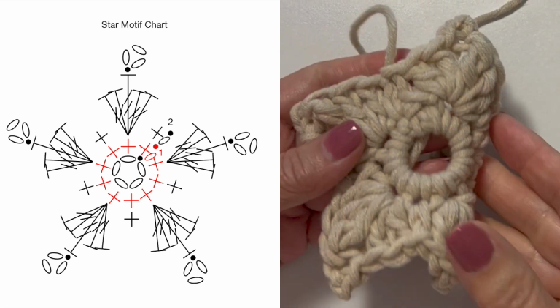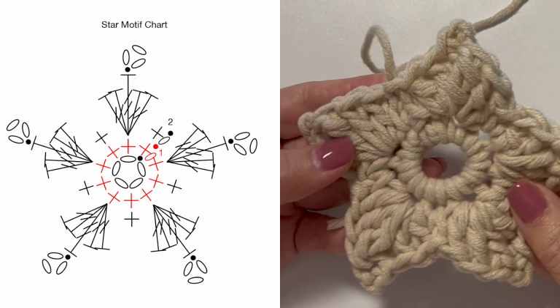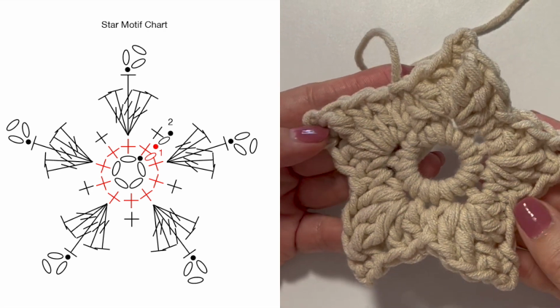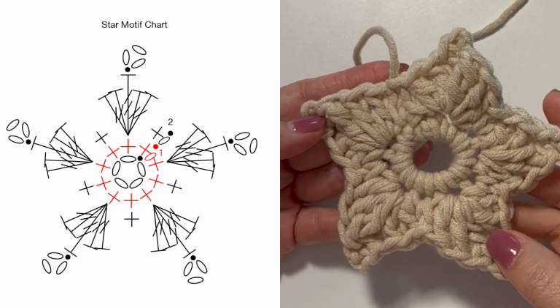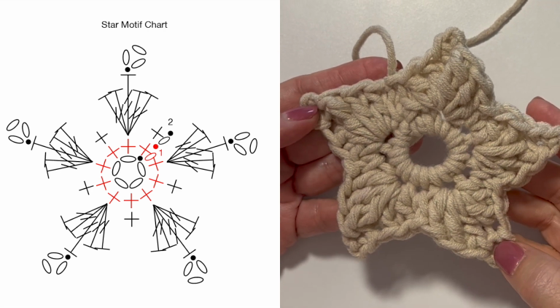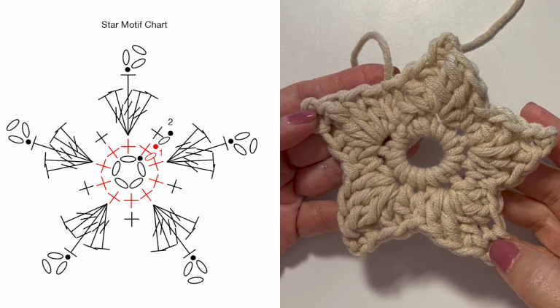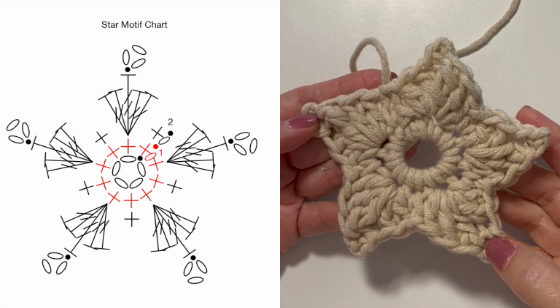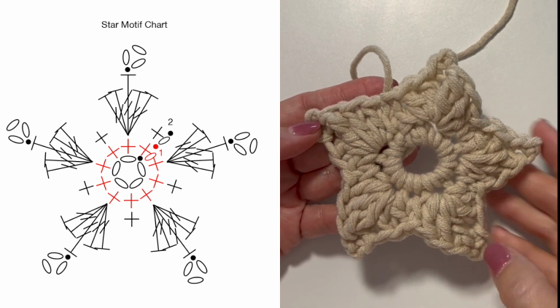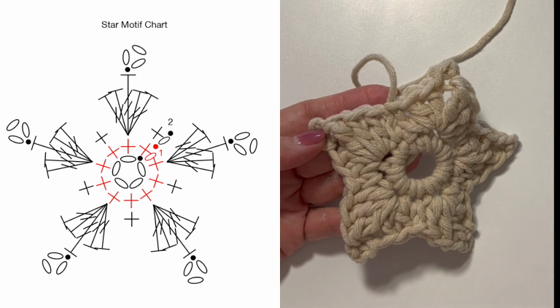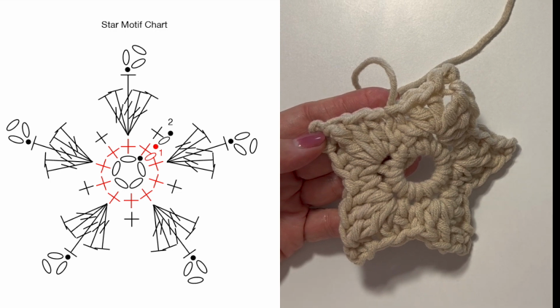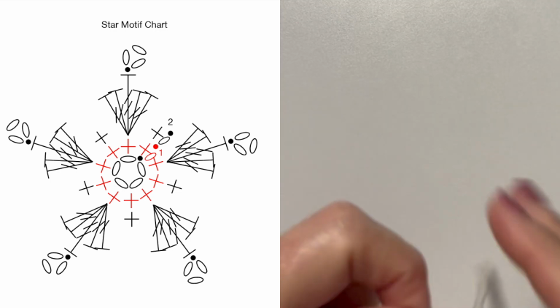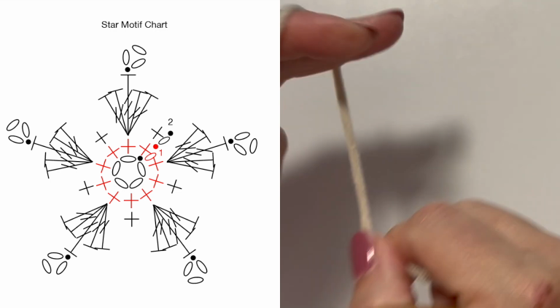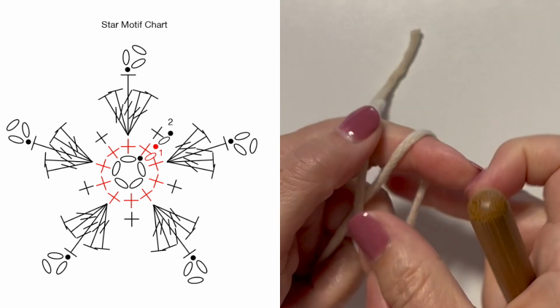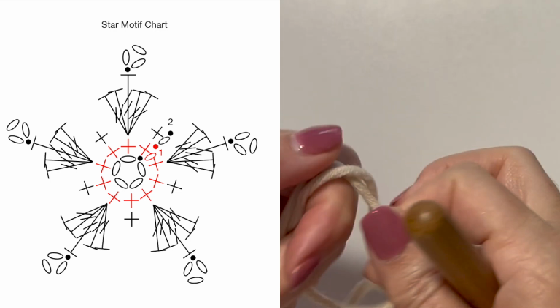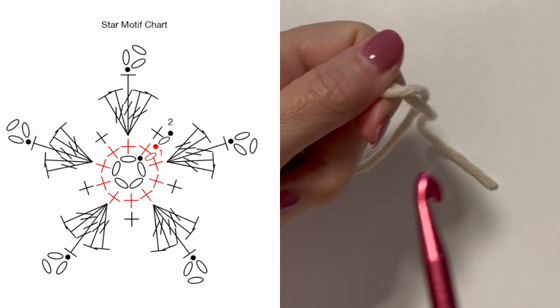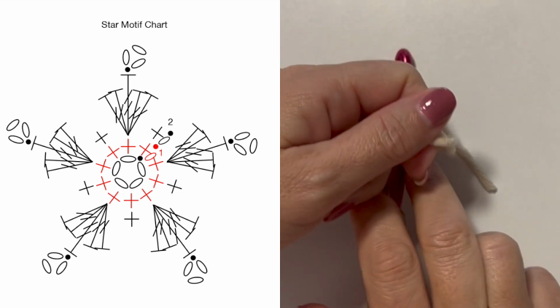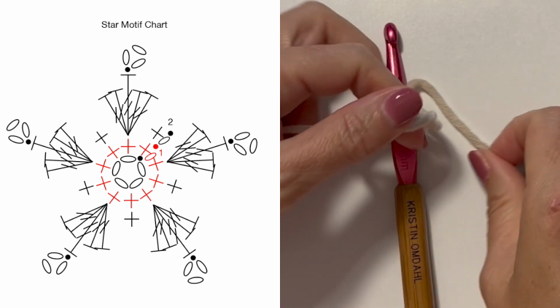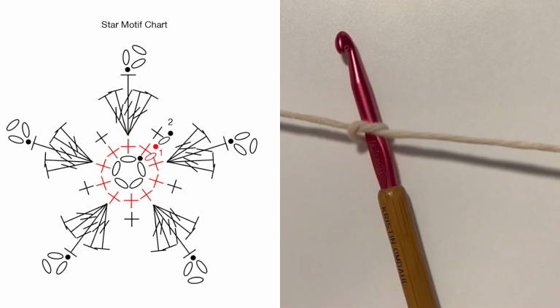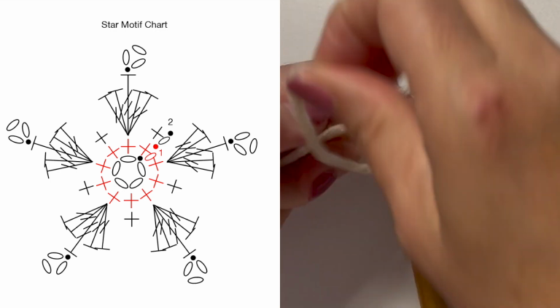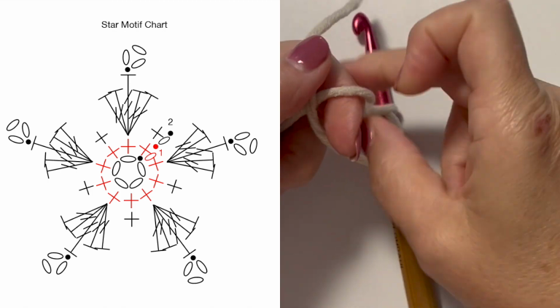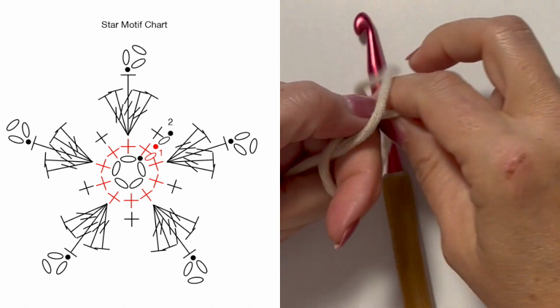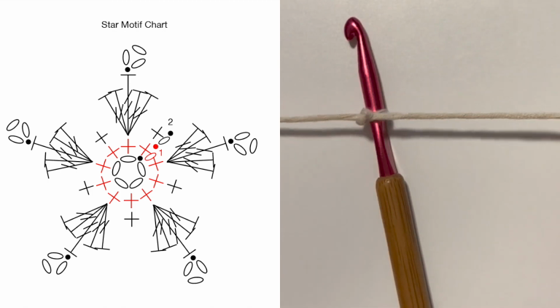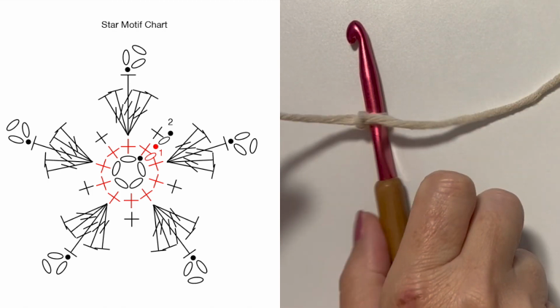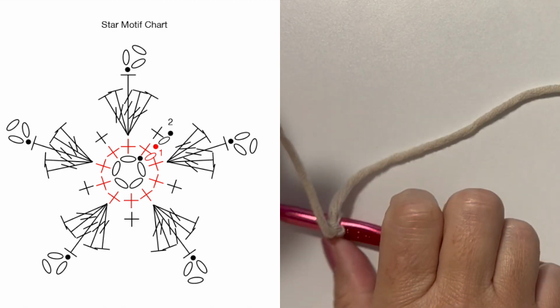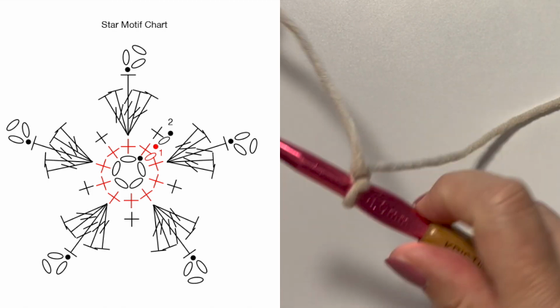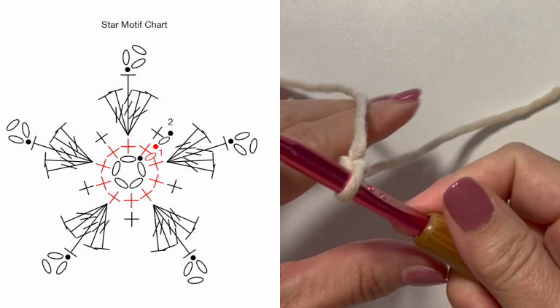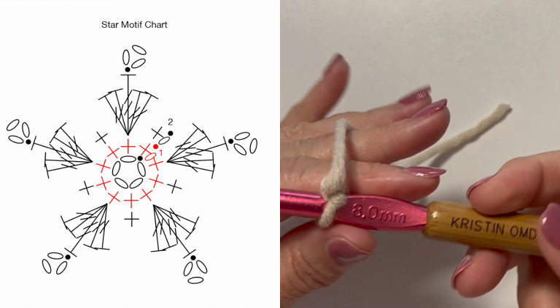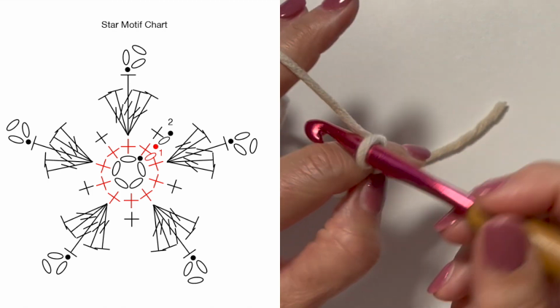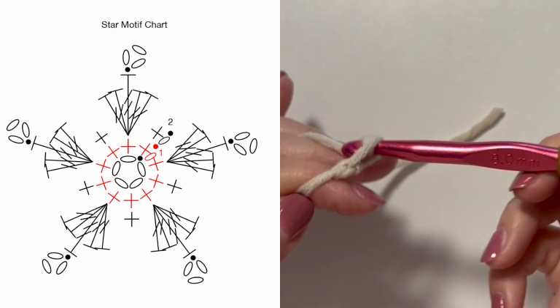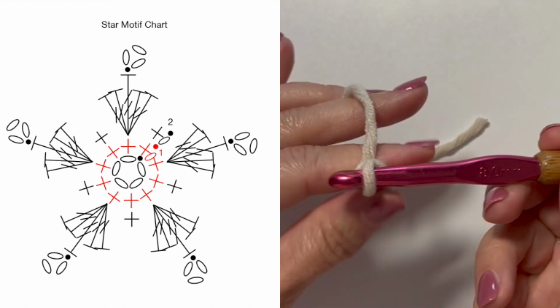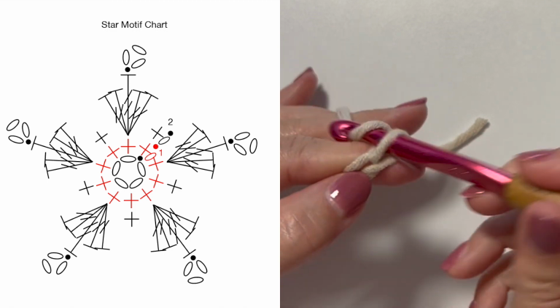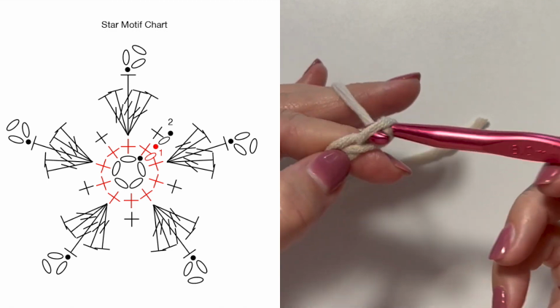How to crochet a star motif. Tie your yarn to your crochet hook using a square knot or a slip knot — whichever way you prefer. You want to start with a chain five ring, so chain five.